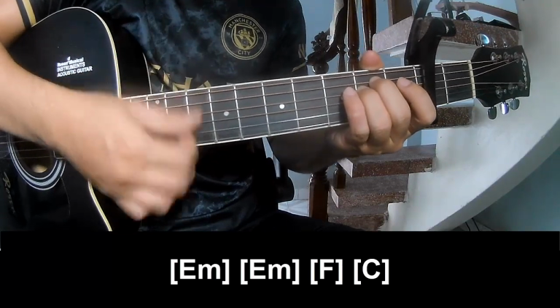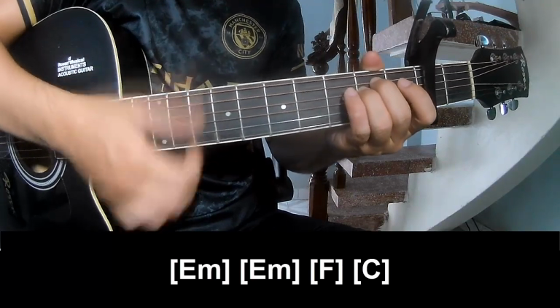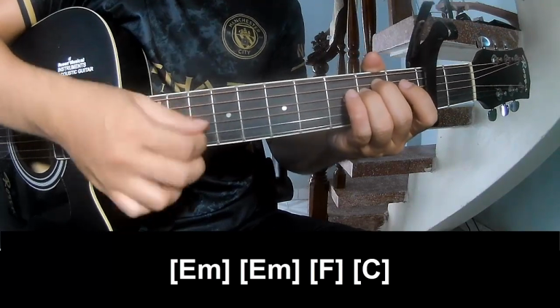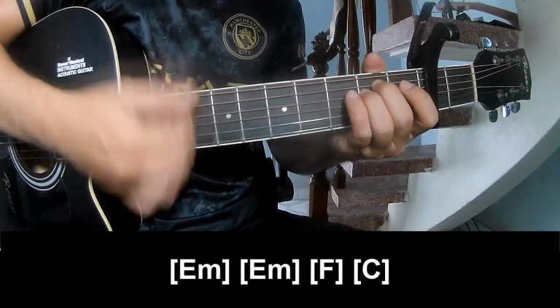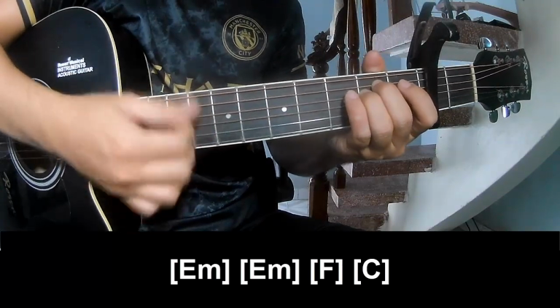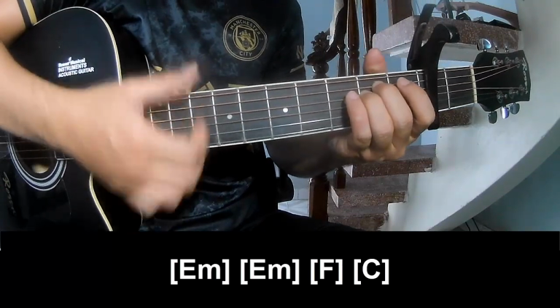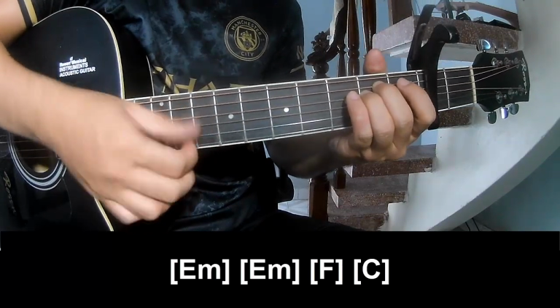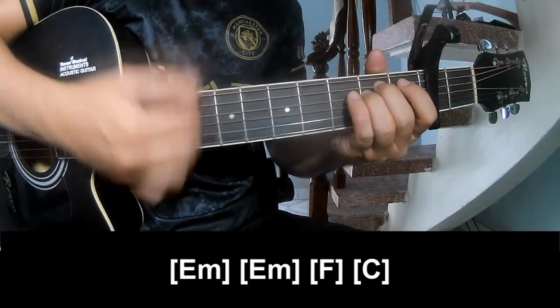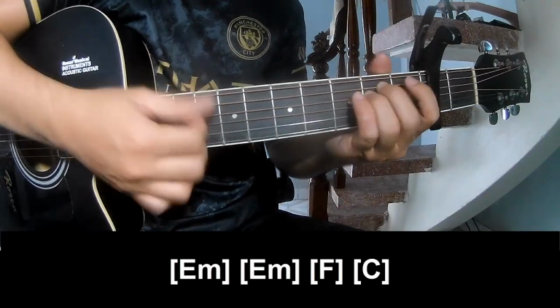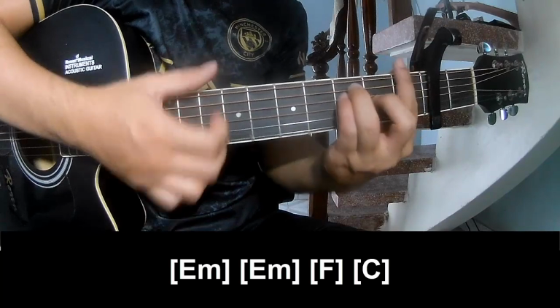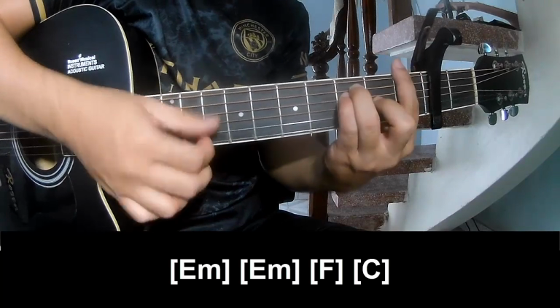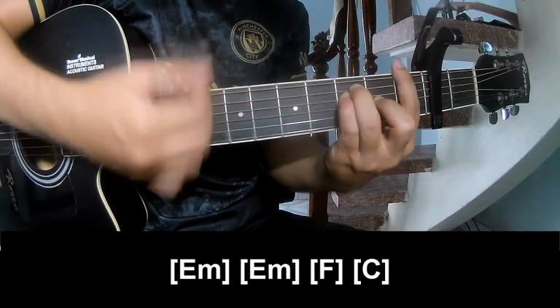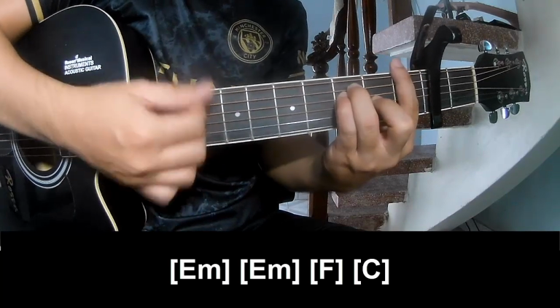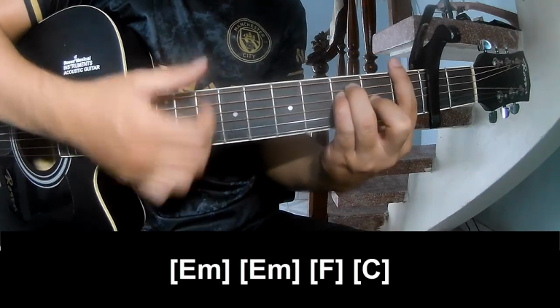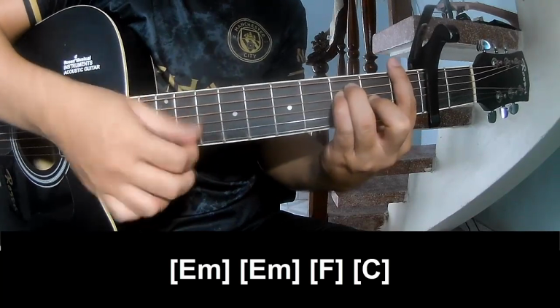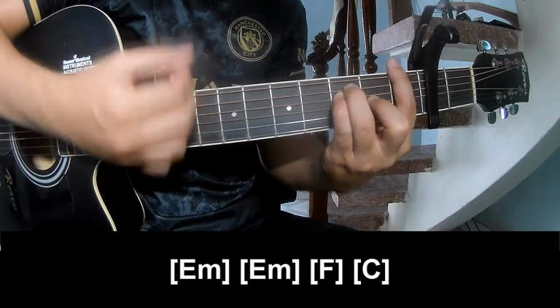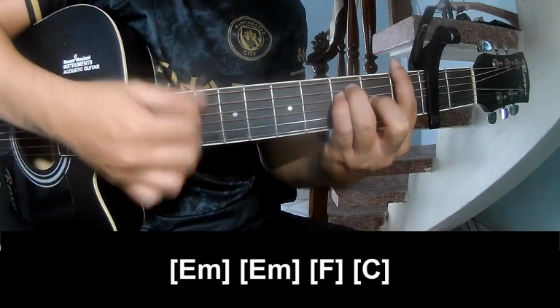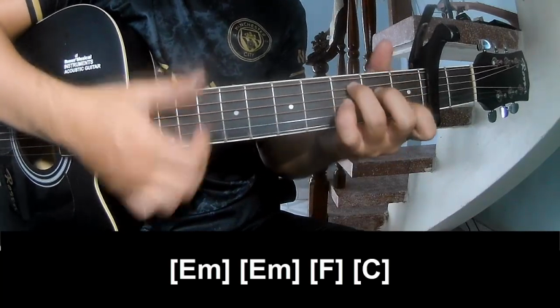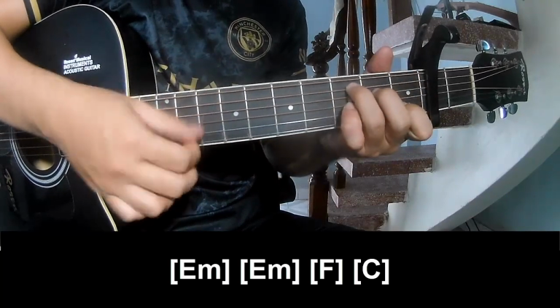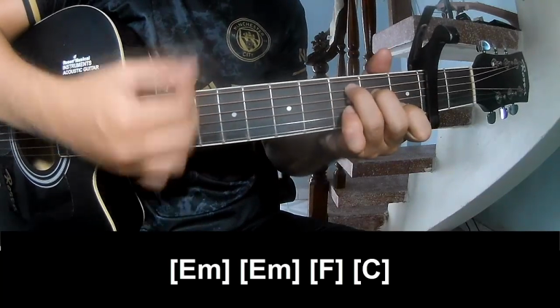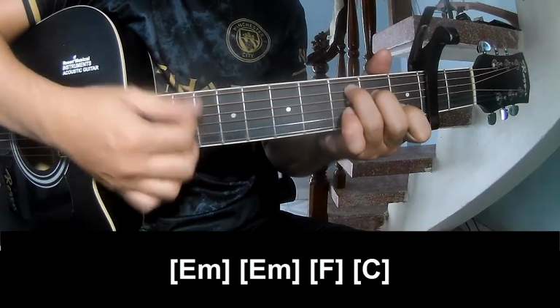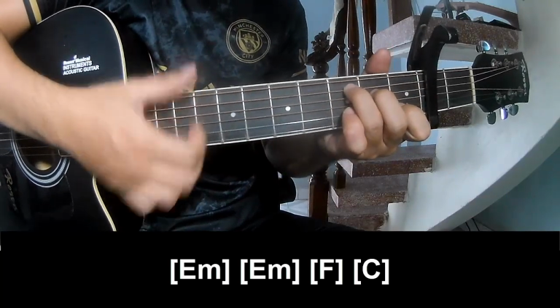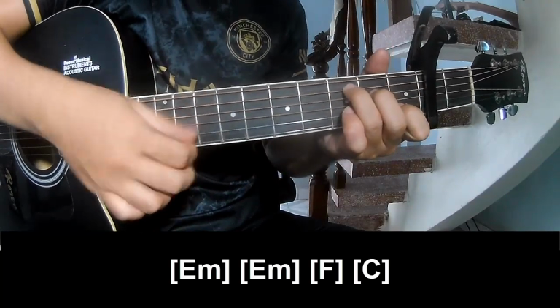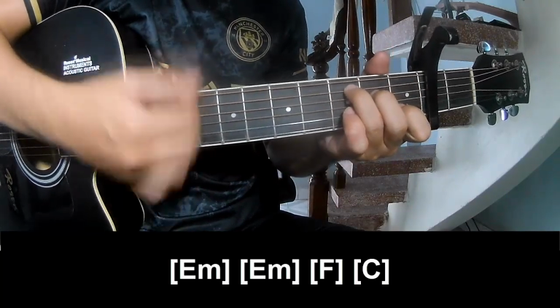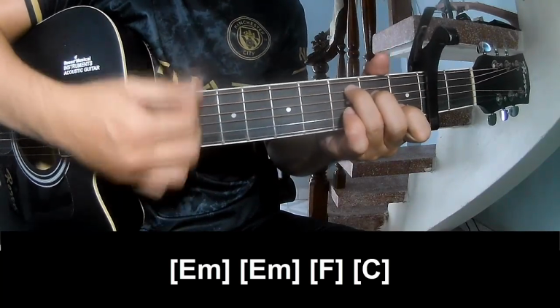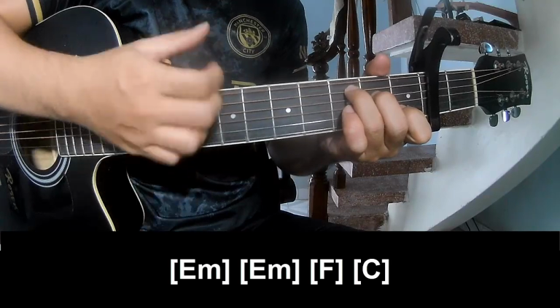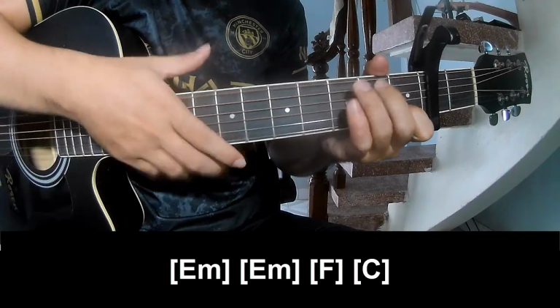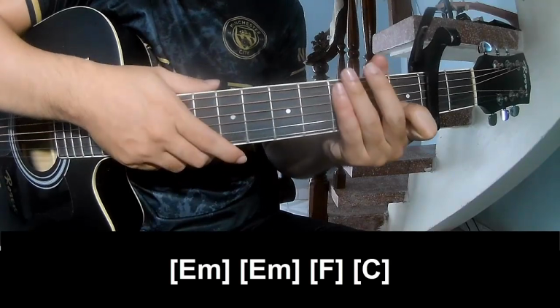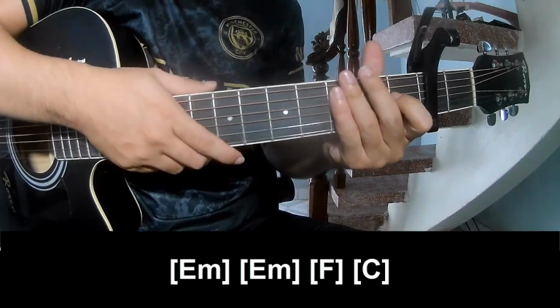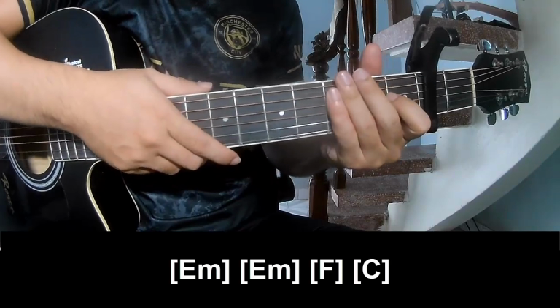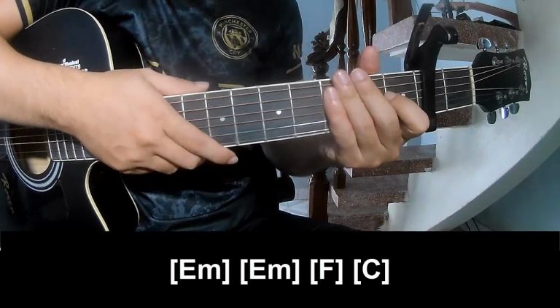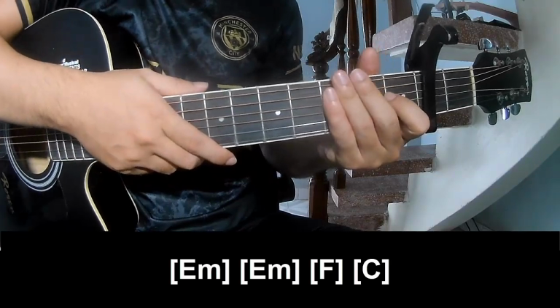F, and C. As the hits, strumming is the same way for the verse.